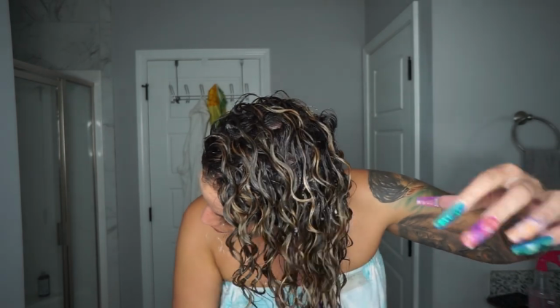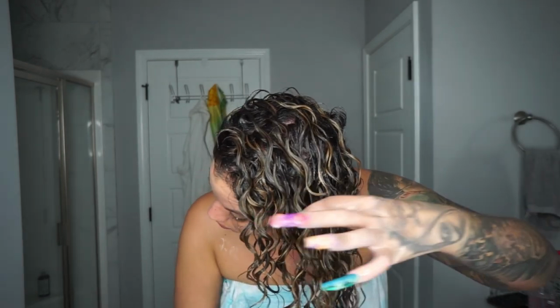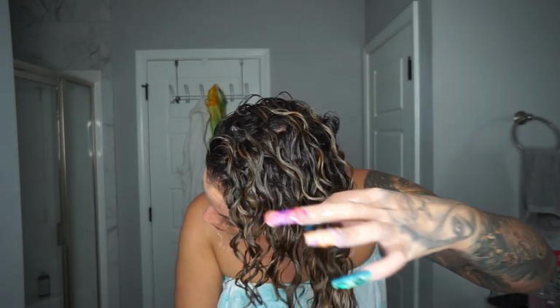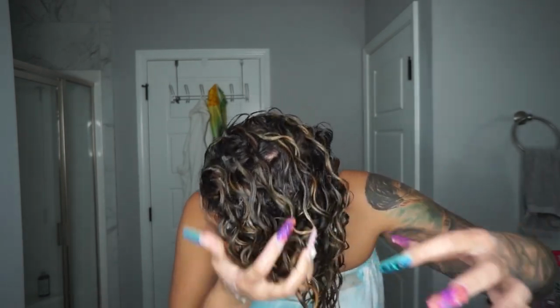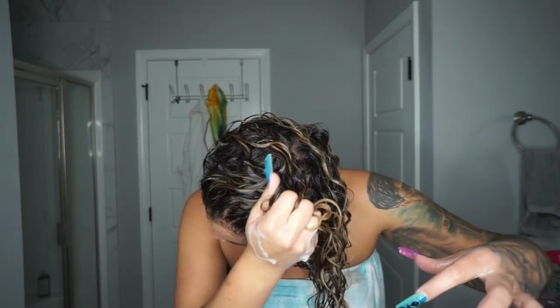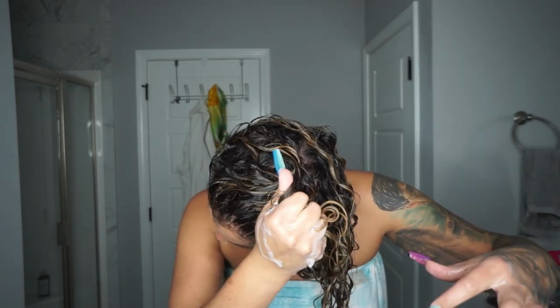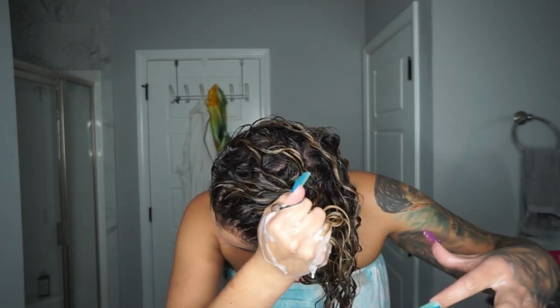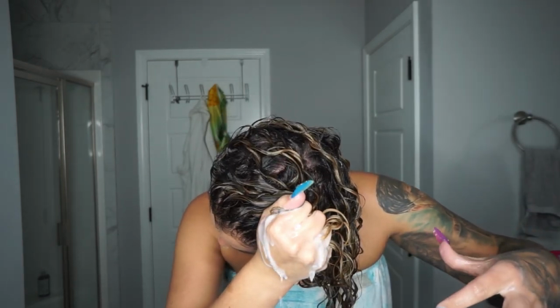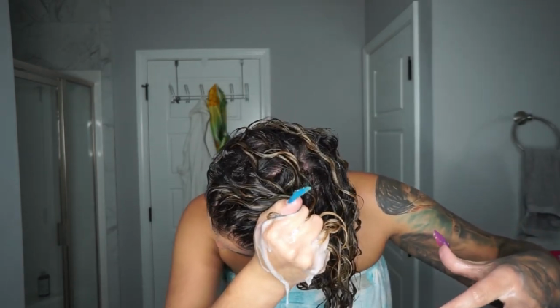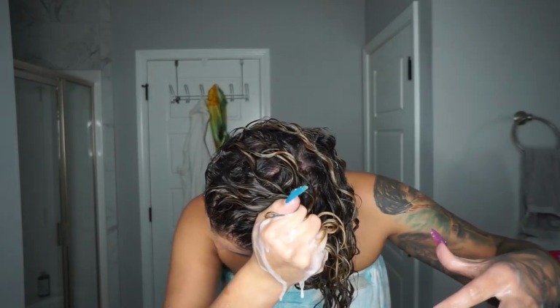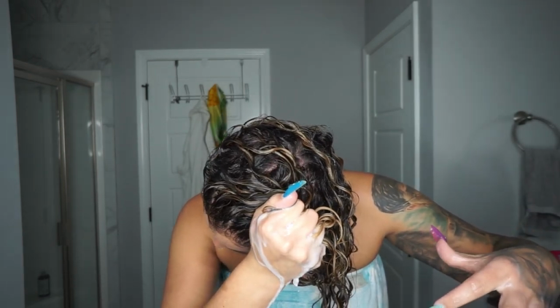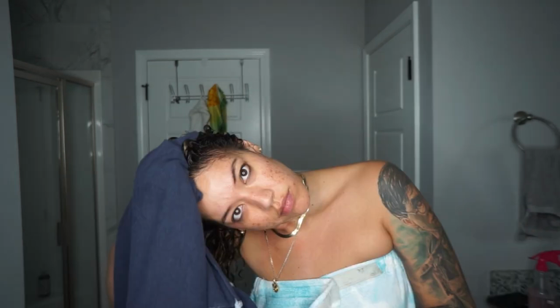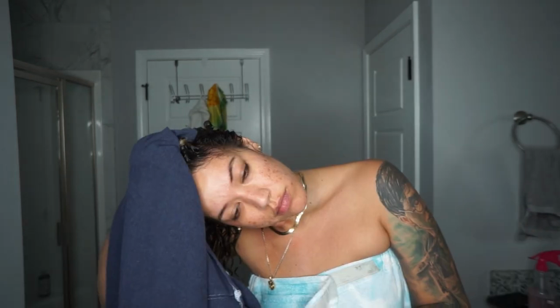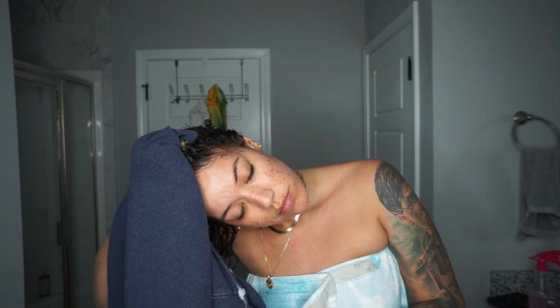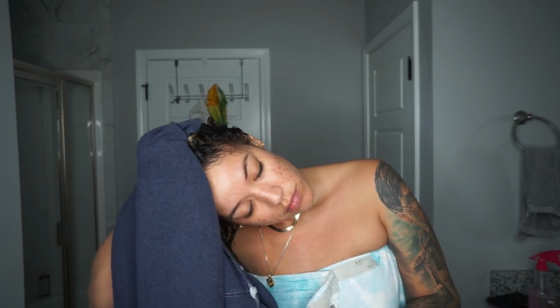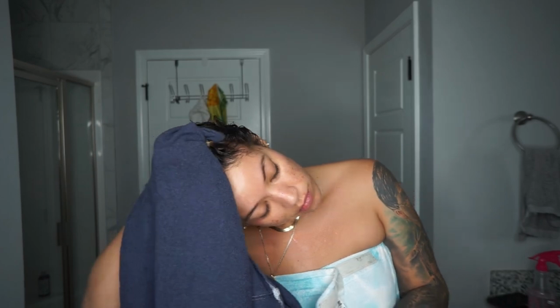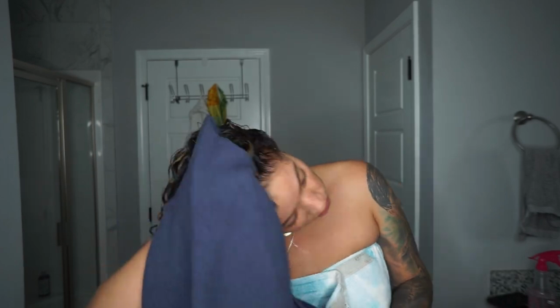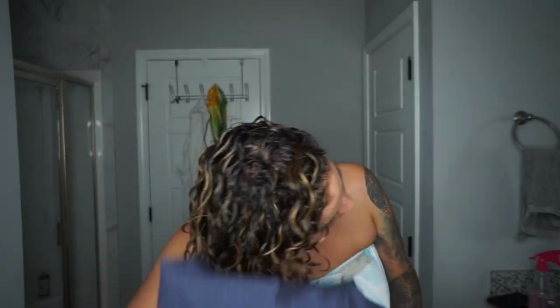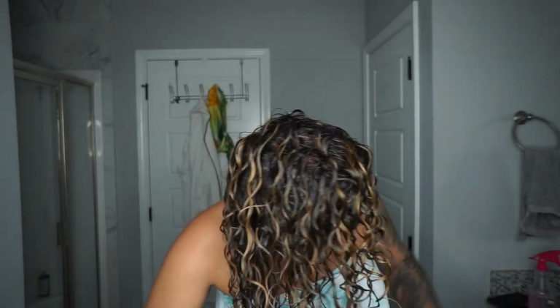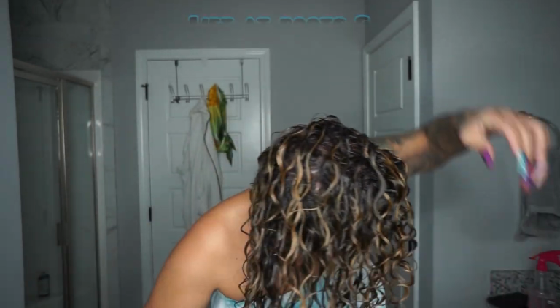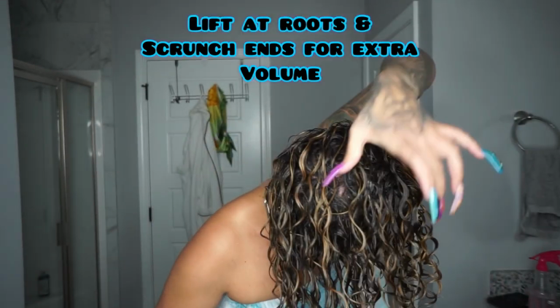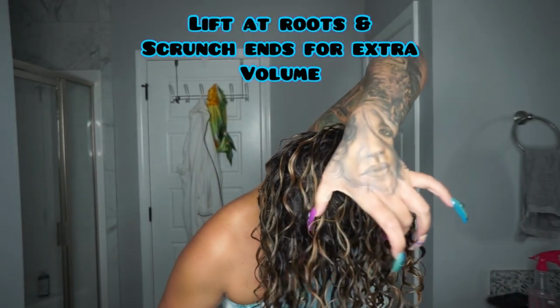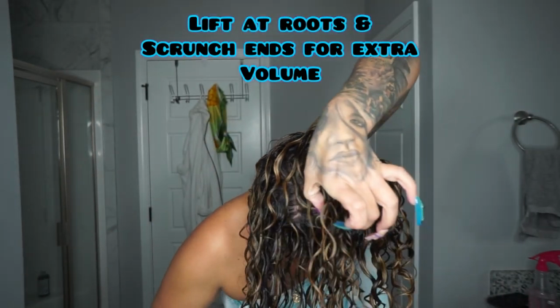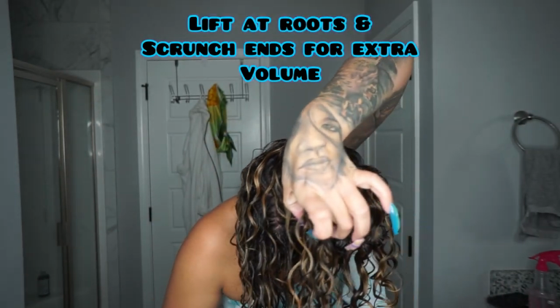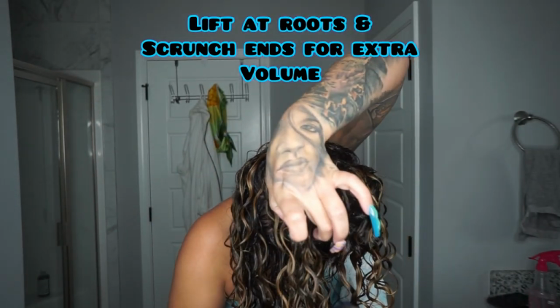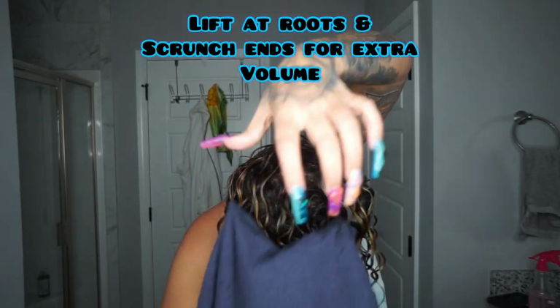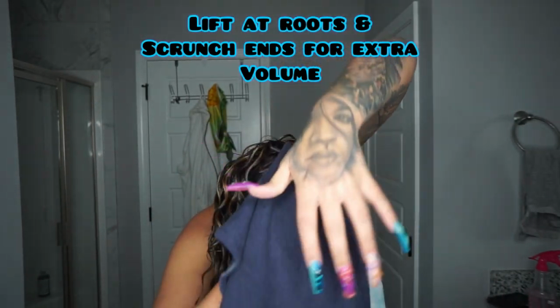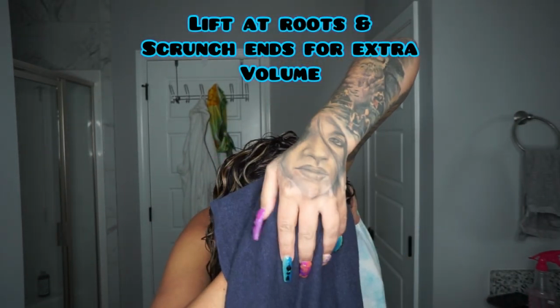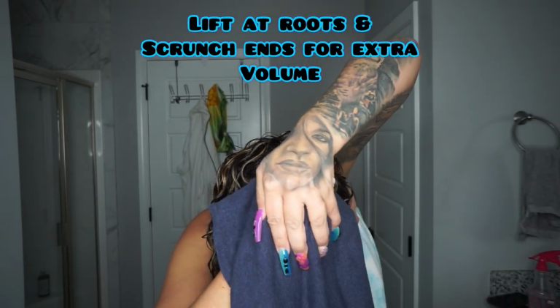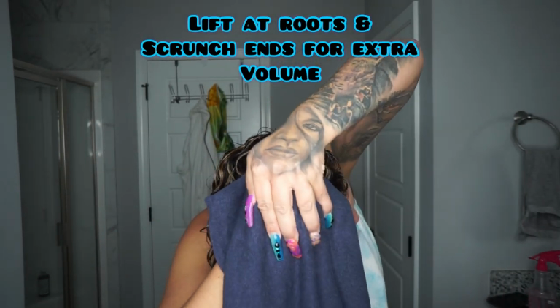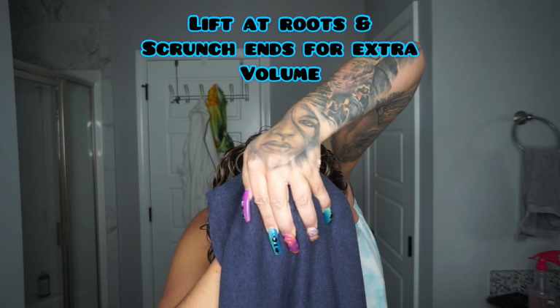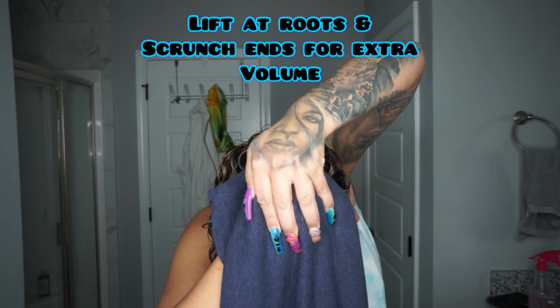As you see, that's what I'm doing here. Then I'm going to use a microfiber towel and finish scrunching out that excess water and product, which is also going to help with the dry time.